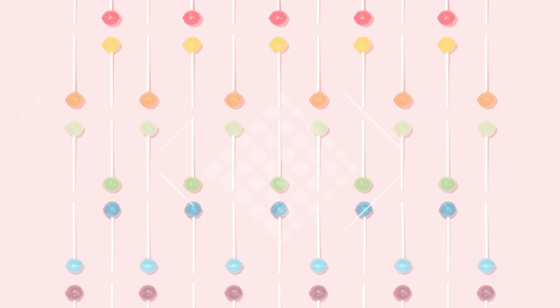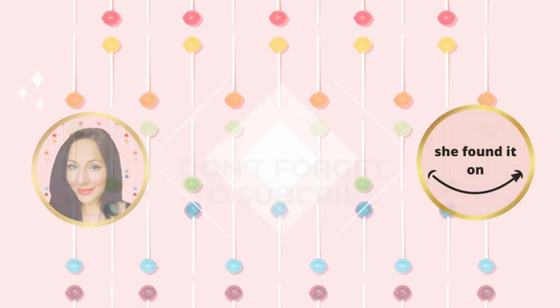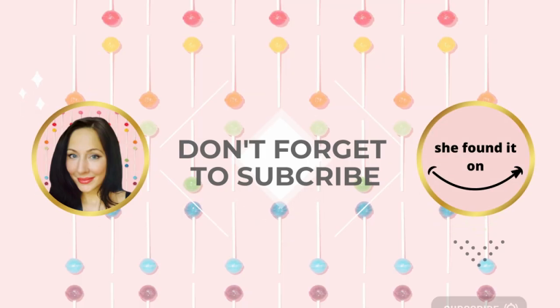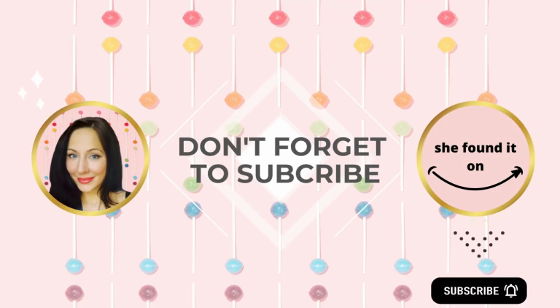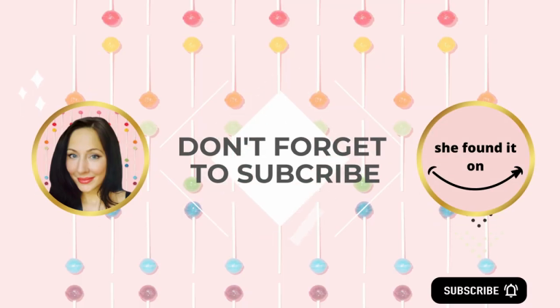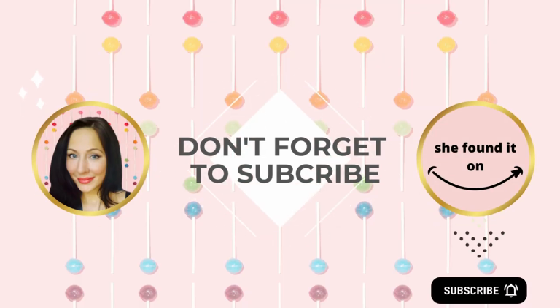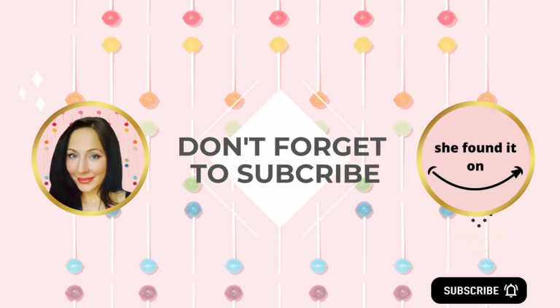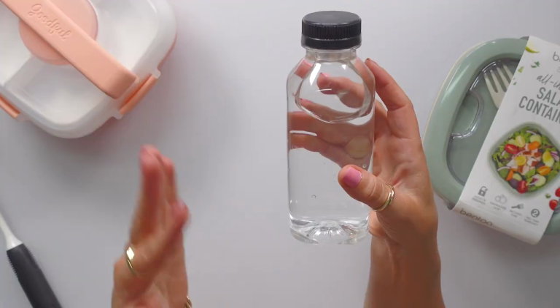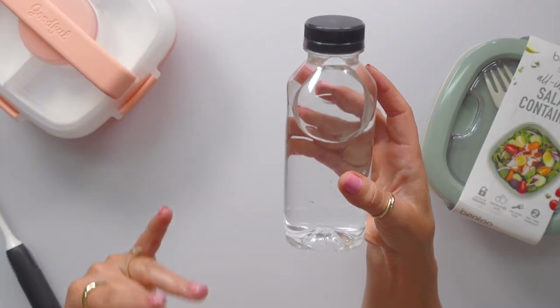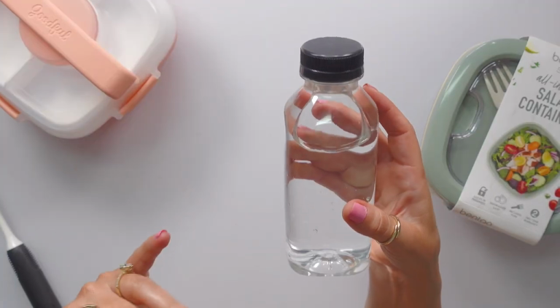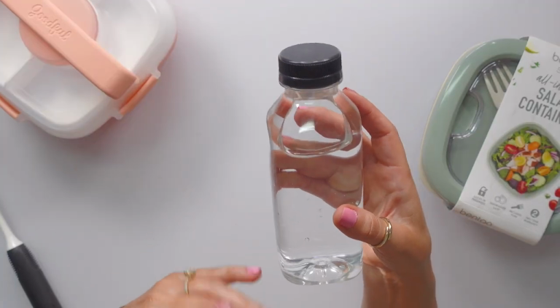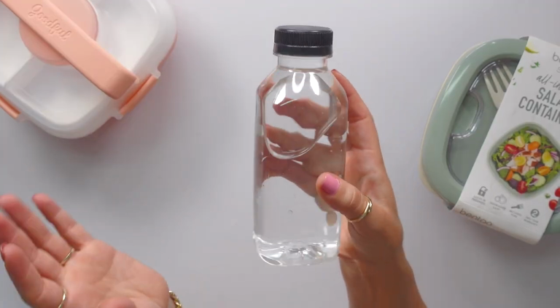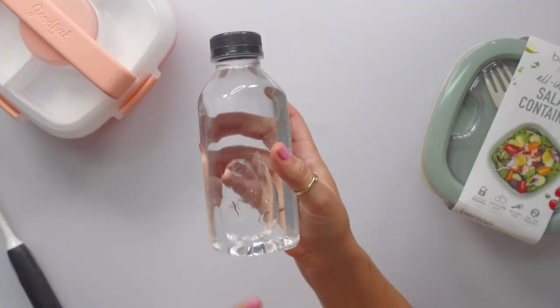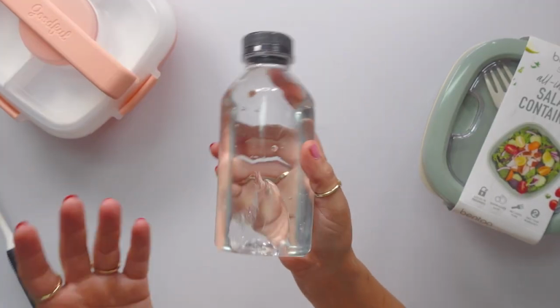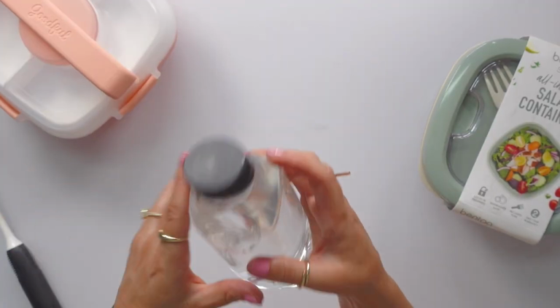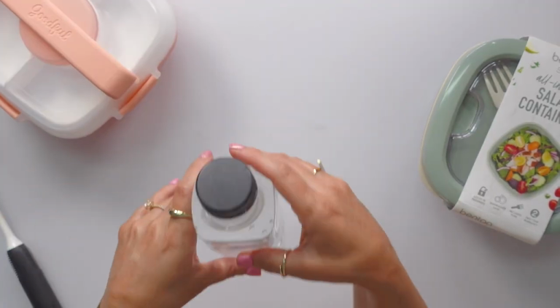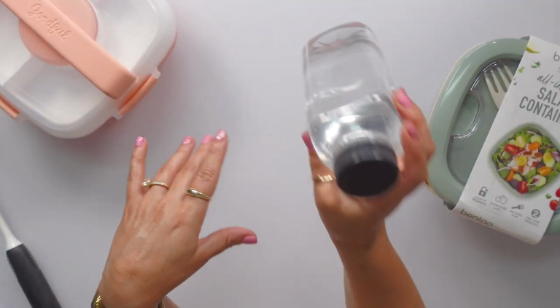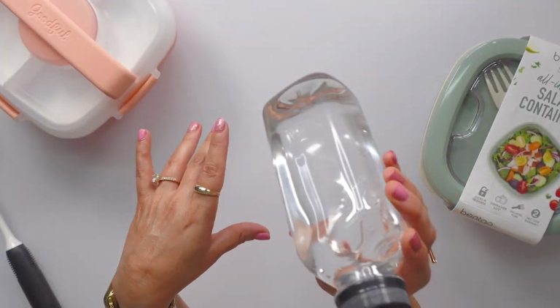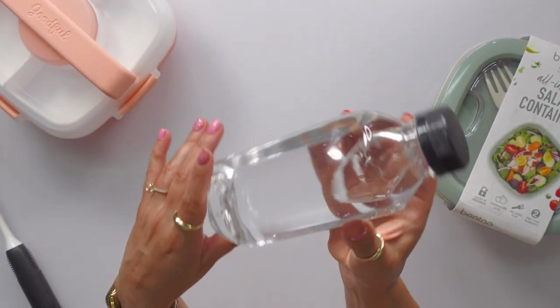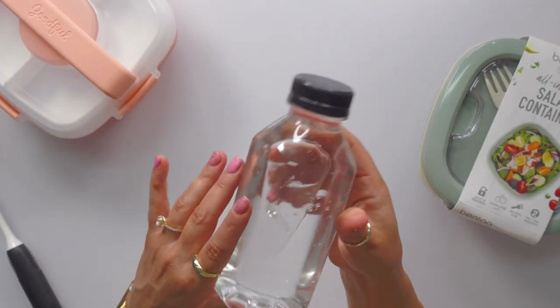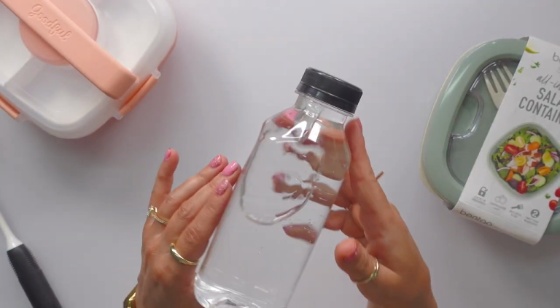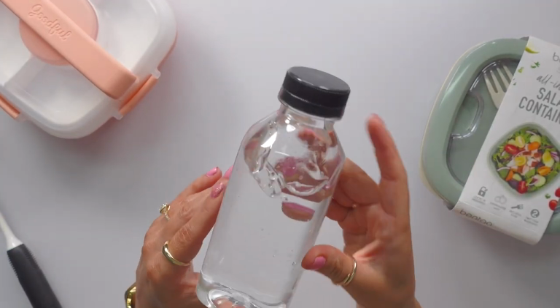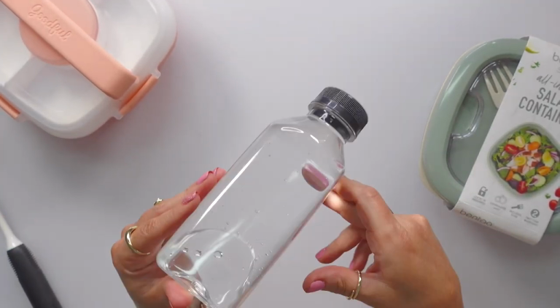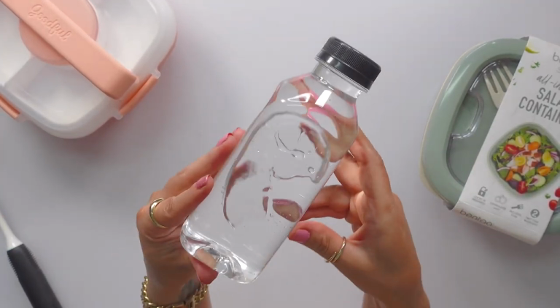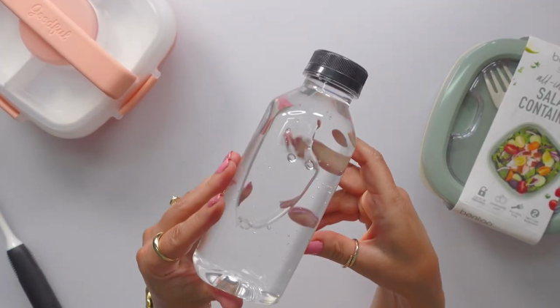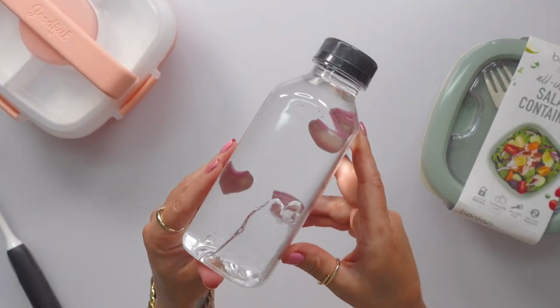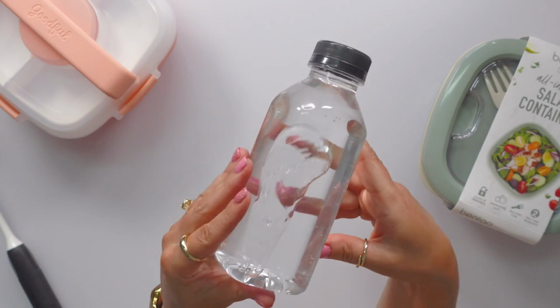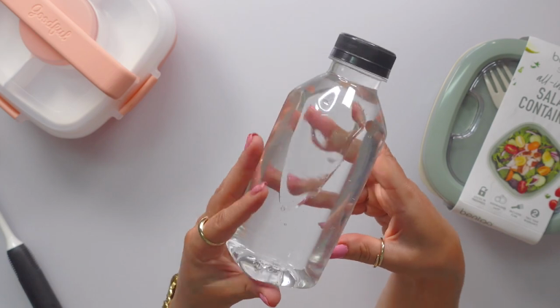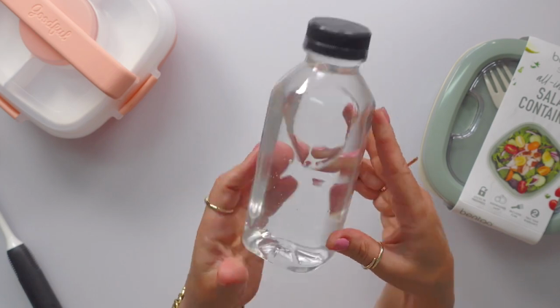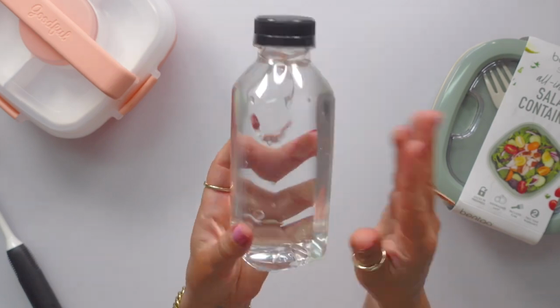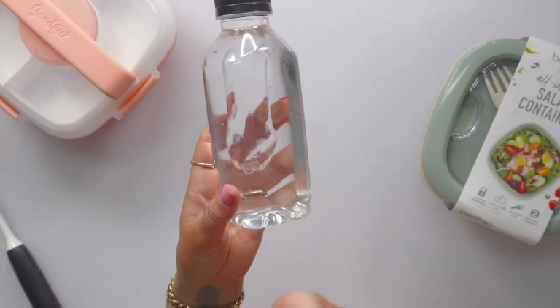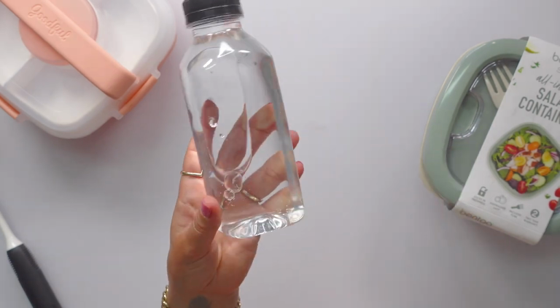Use it for like if you were prepping coffees or juice drinks or any of that stuff, and you could just have them ready to go in your fridge. If you found that helpful, I'll see you in the next one. Bye-bye.